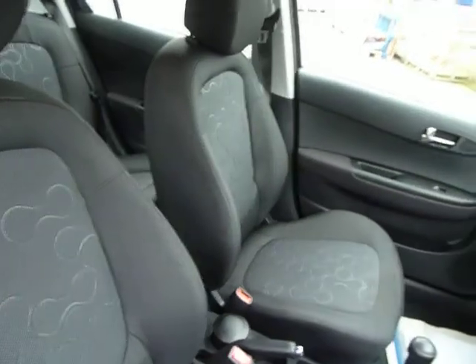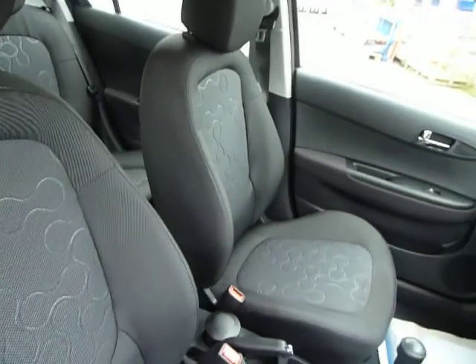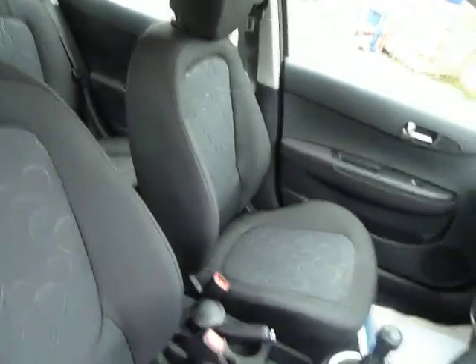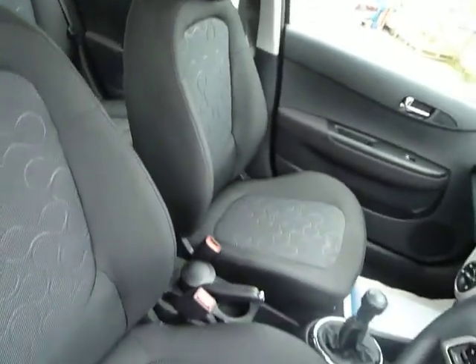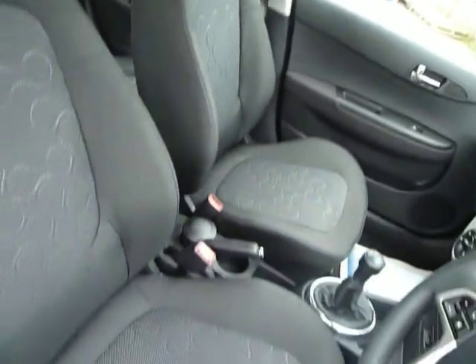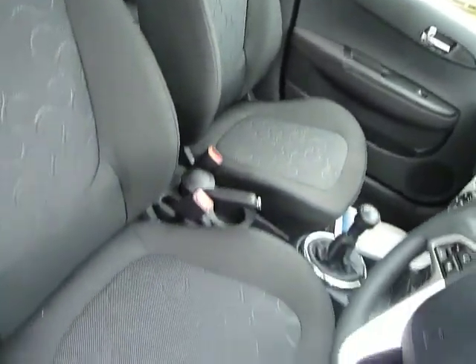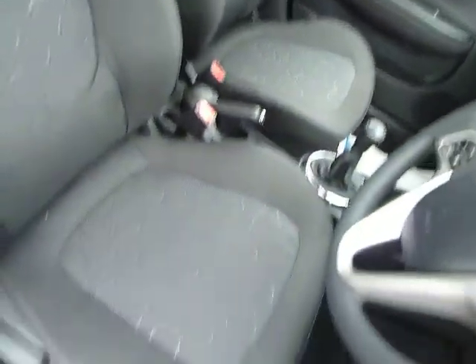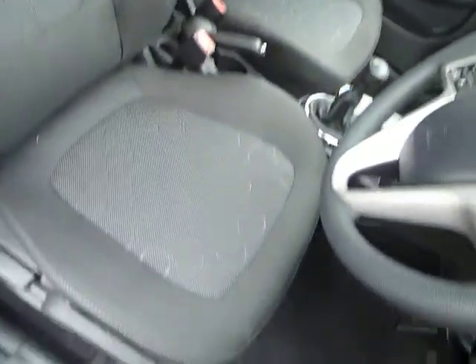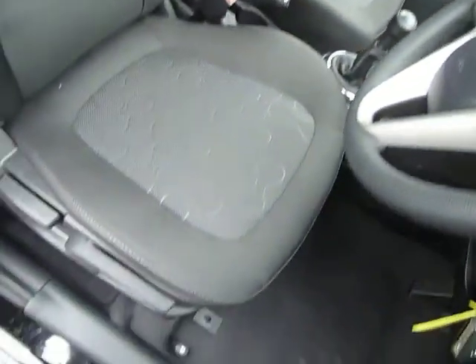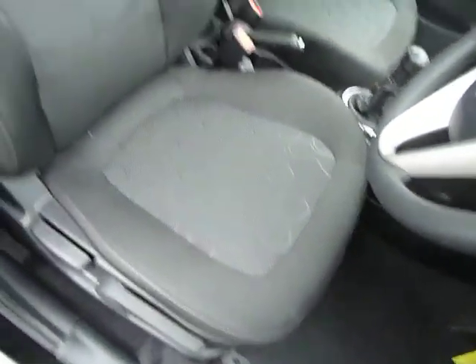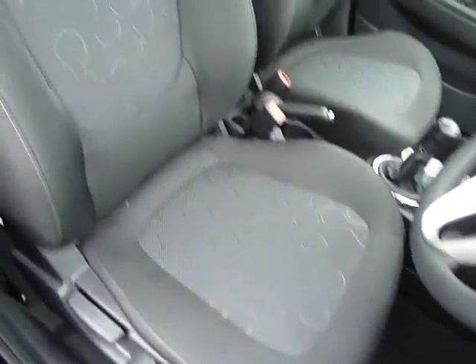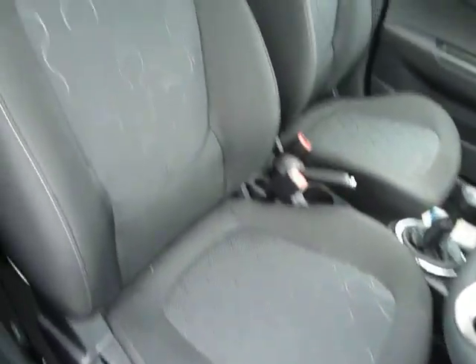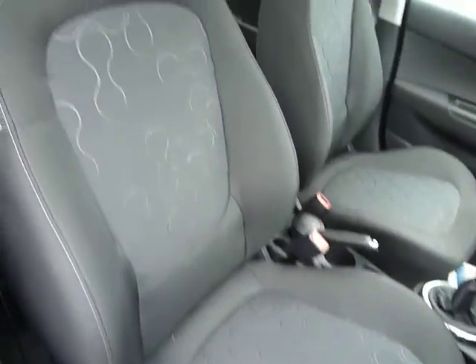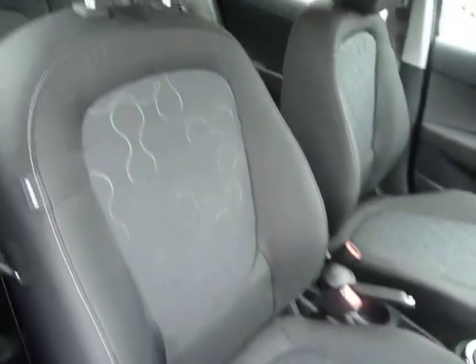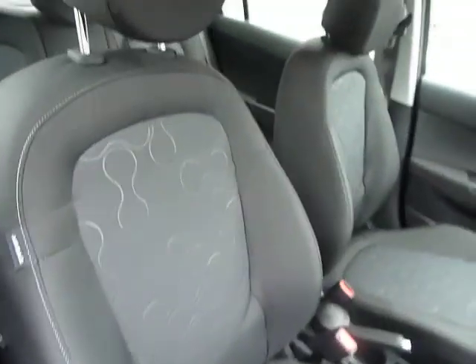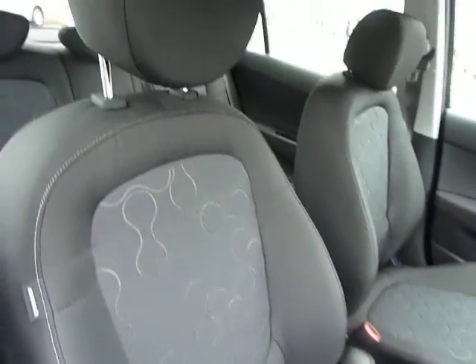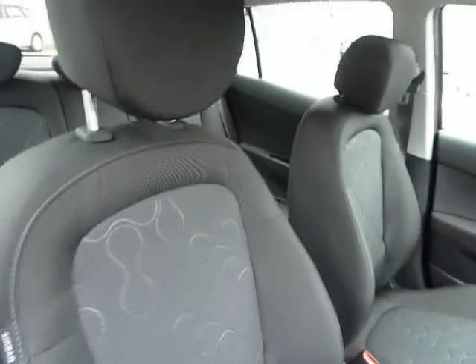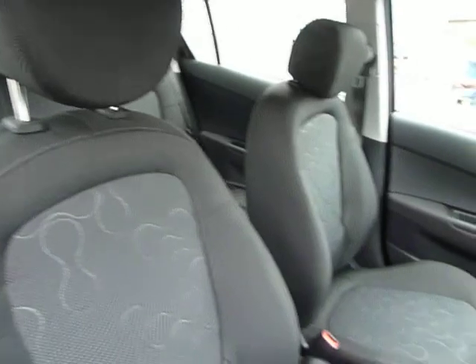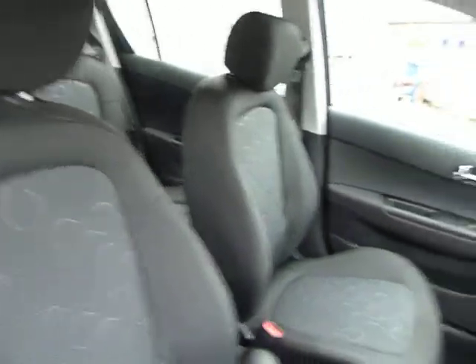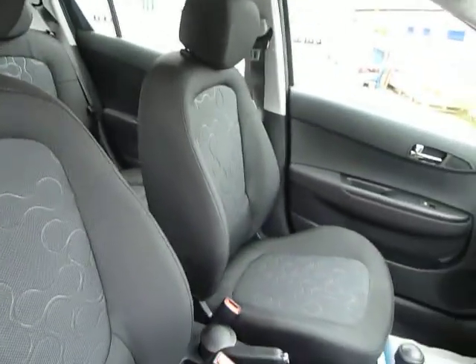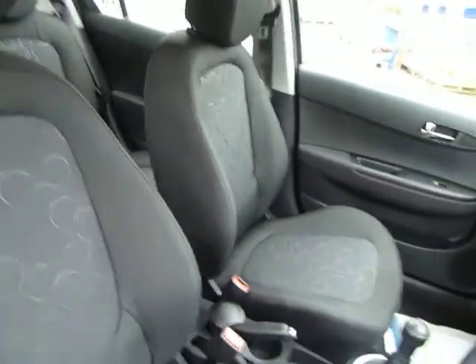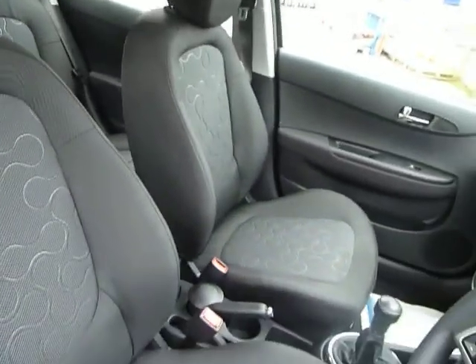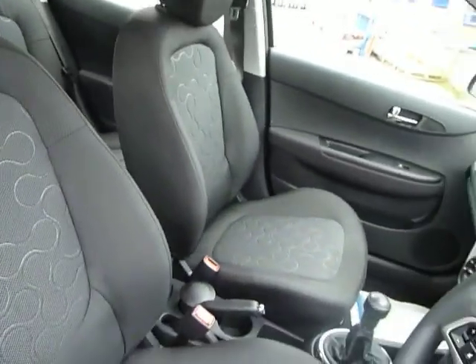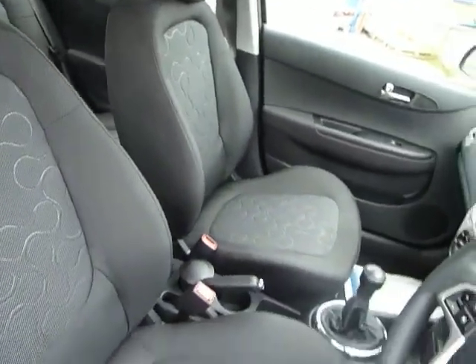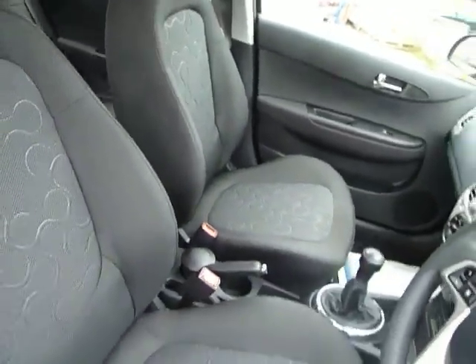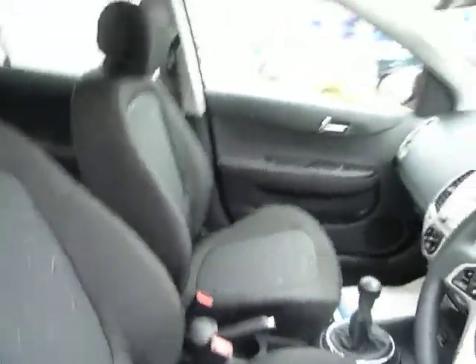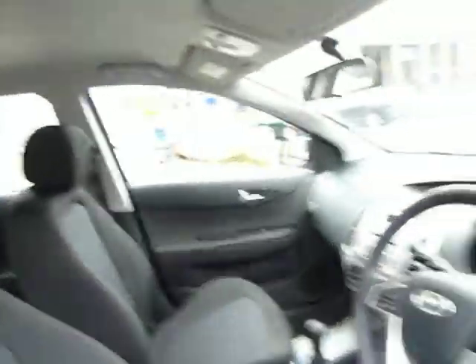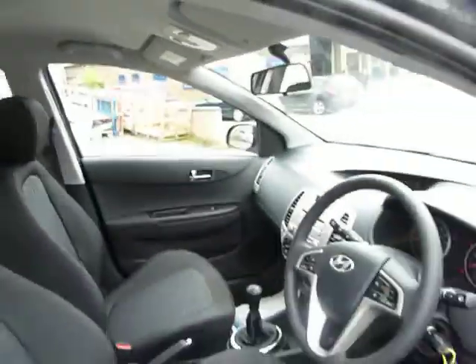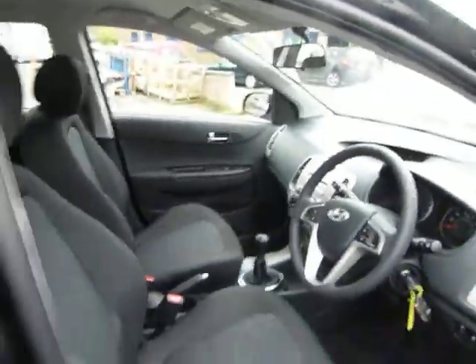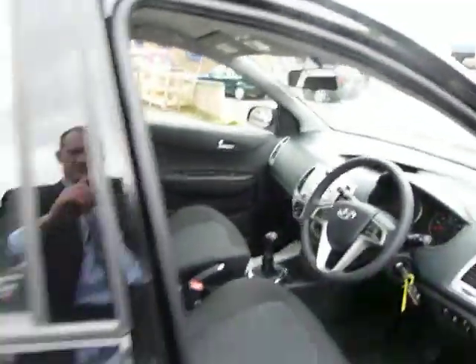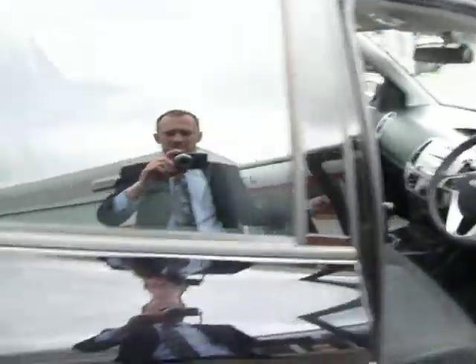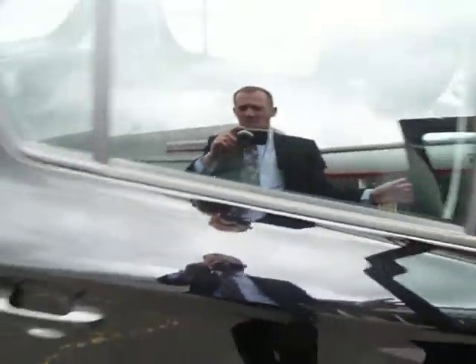It's a five-speed manual gearbox. As you can see, it's really nicely finished with plenty of space. I'll show you the space you're getting in the back.